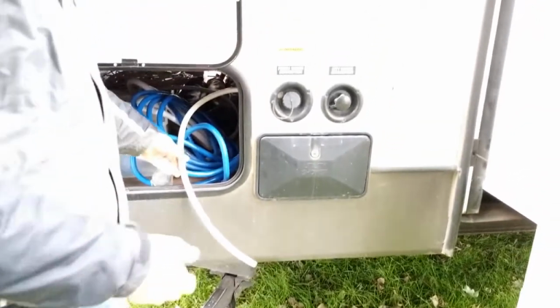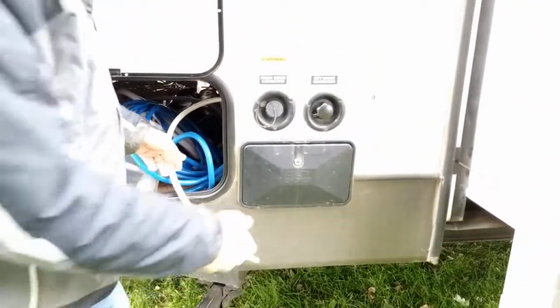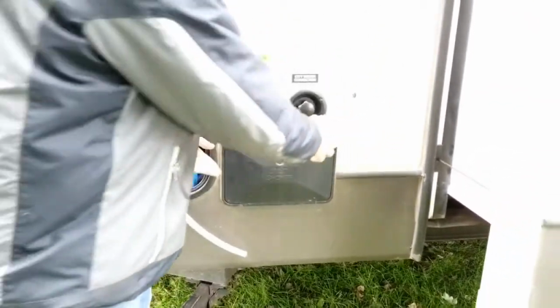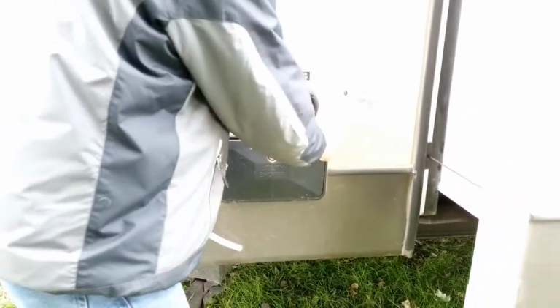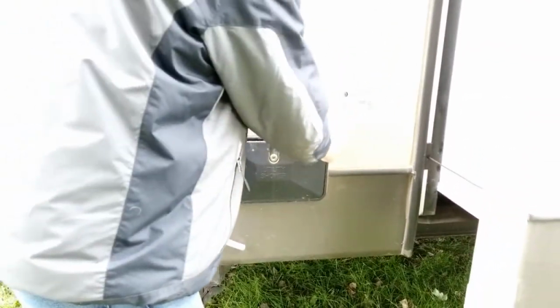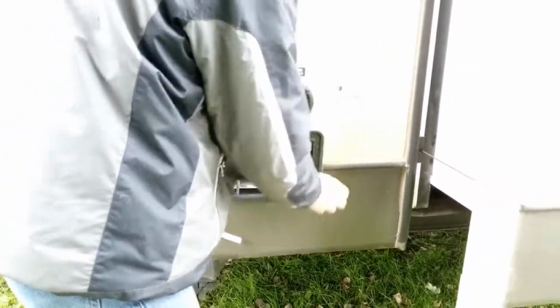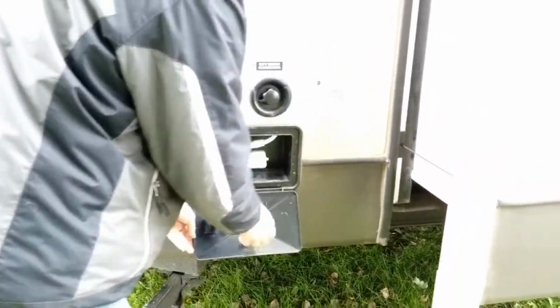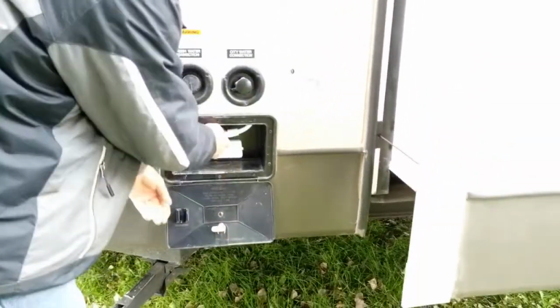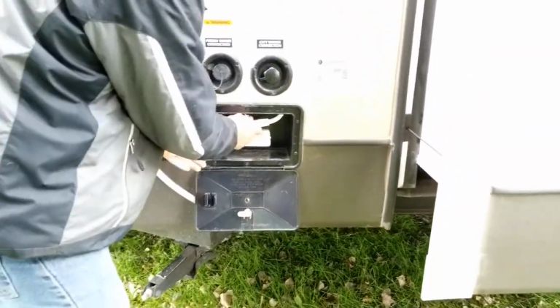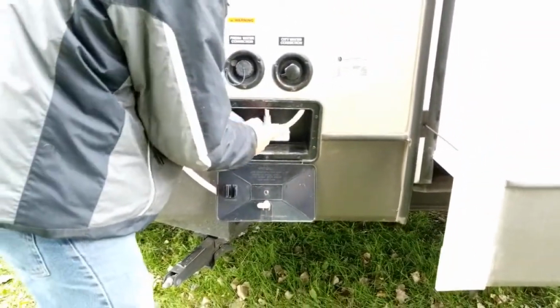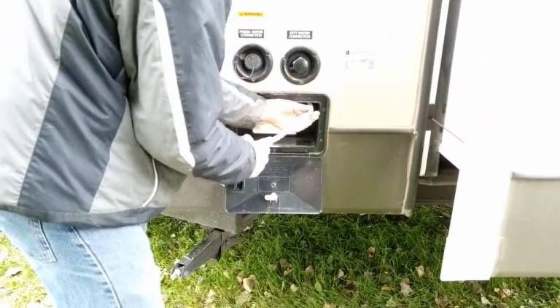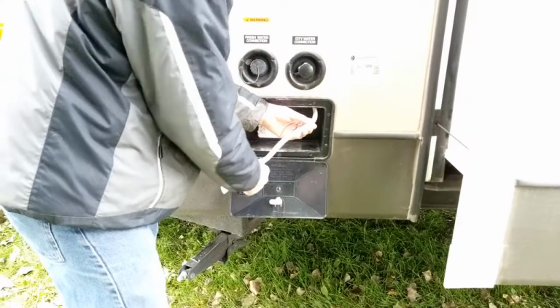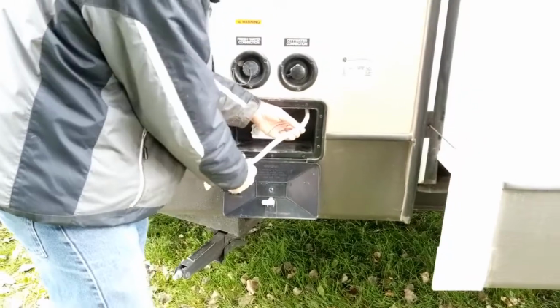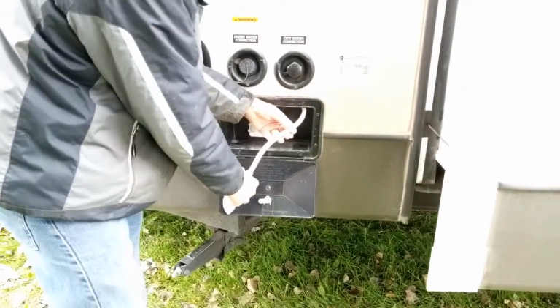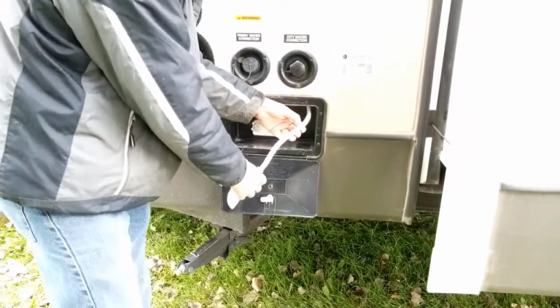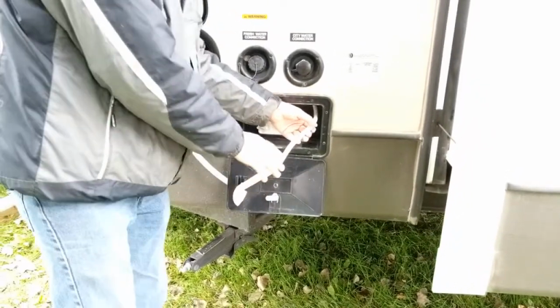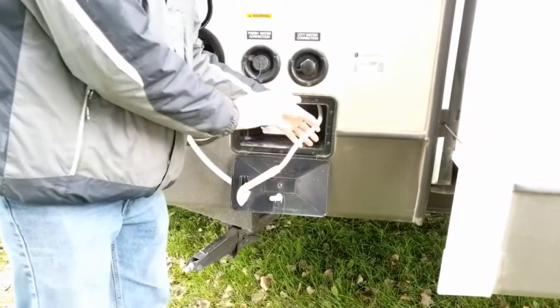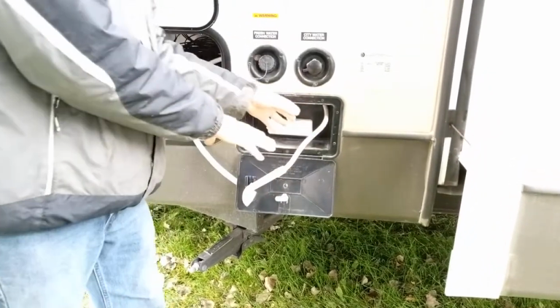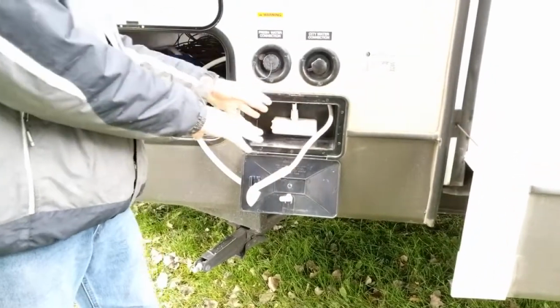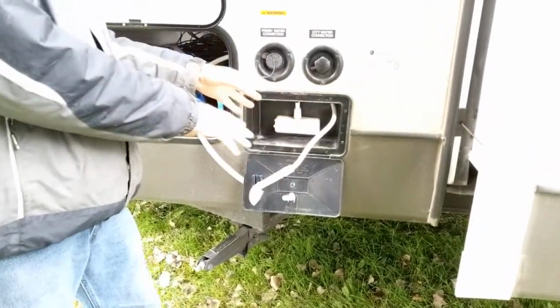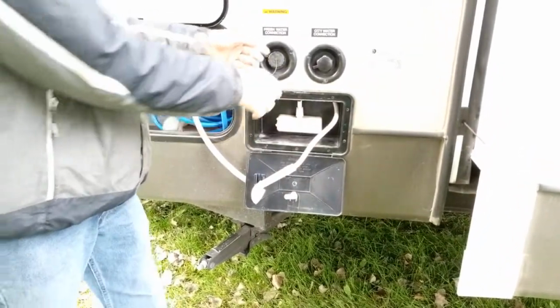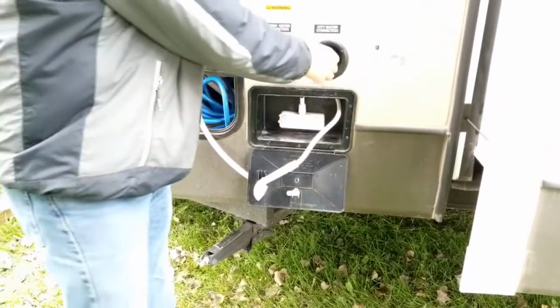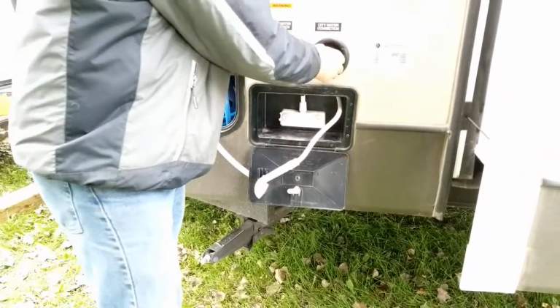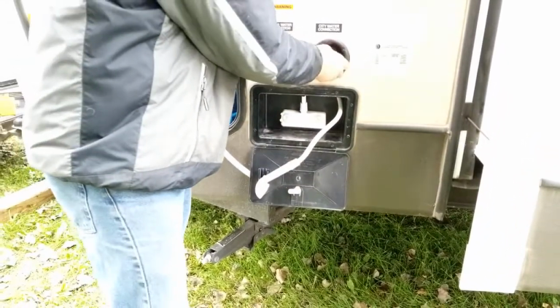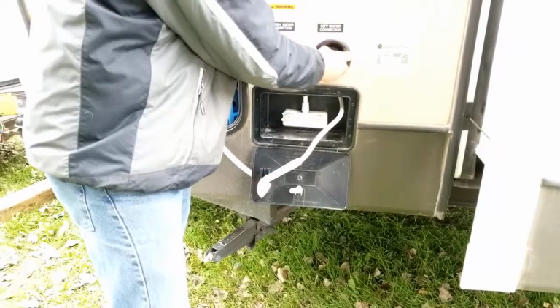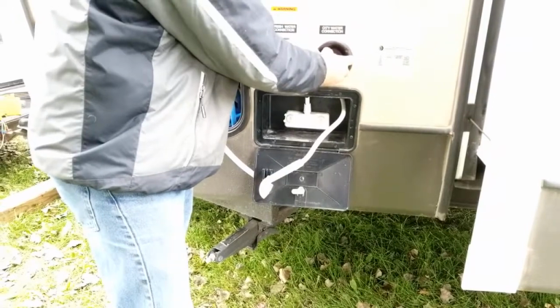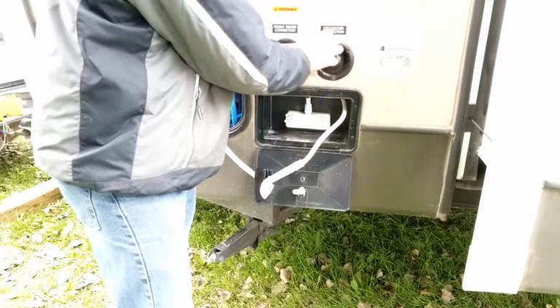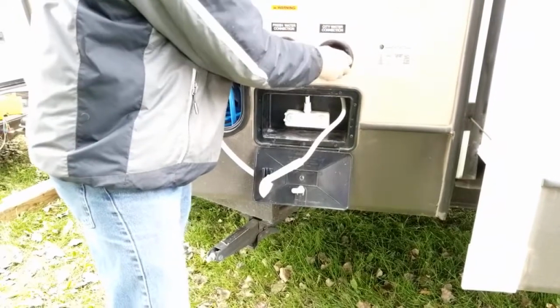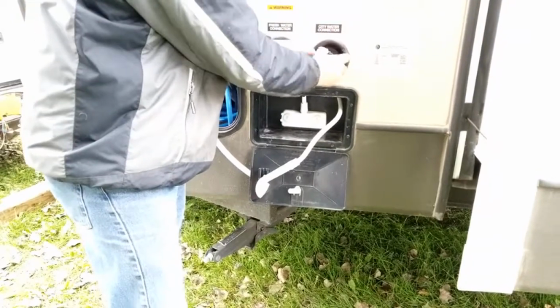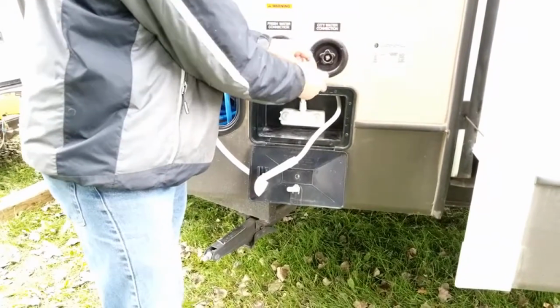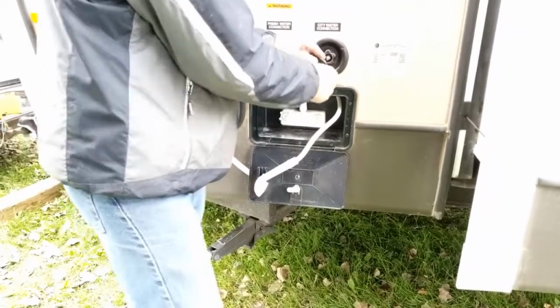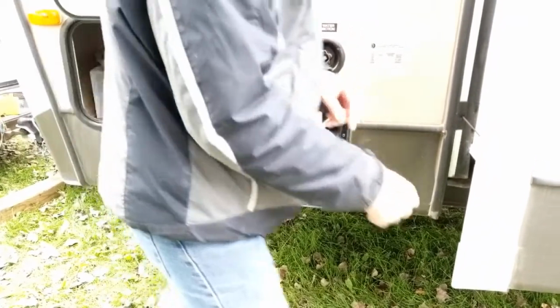The next thing I do is open up my outdoor shower and pull it out just as a reminder to me that I need to service this. The next thing I'm going to do is open up my city water connection.